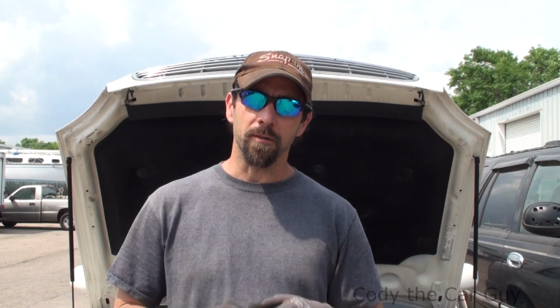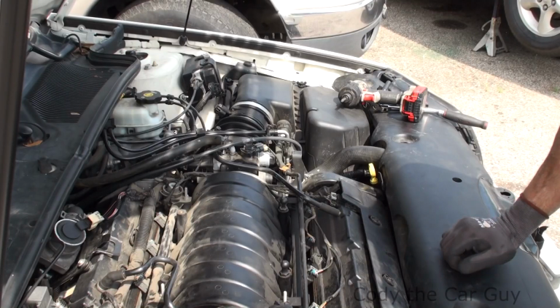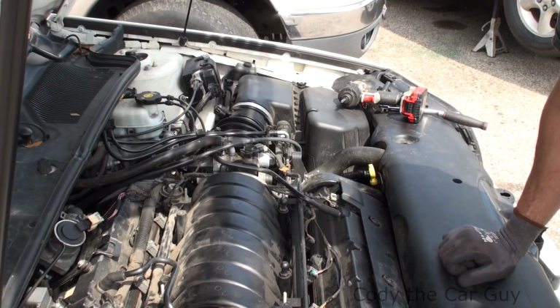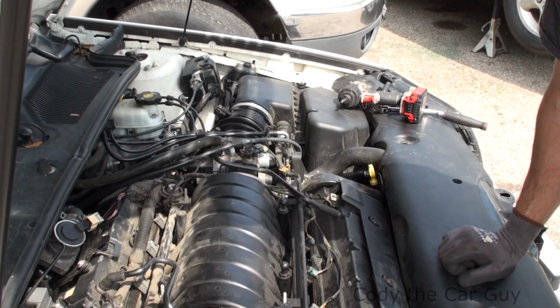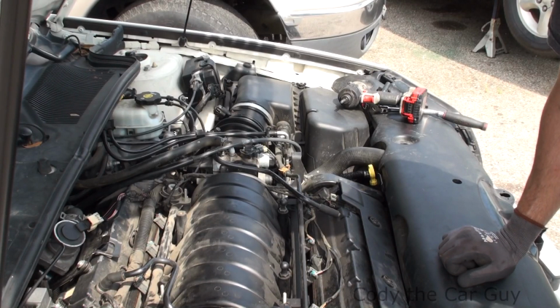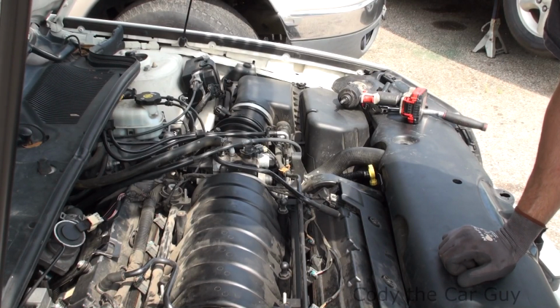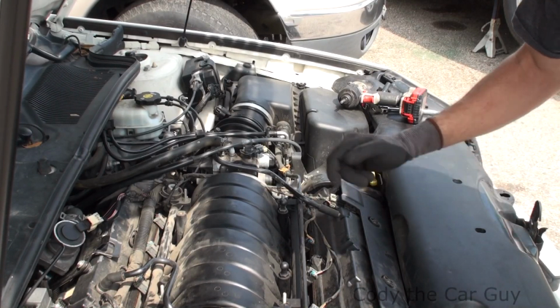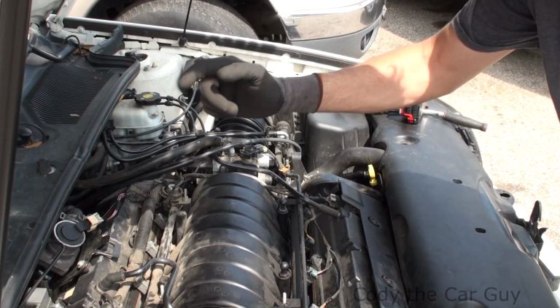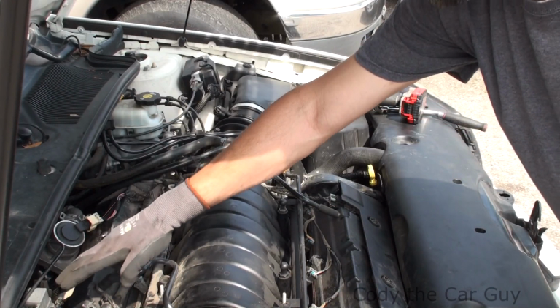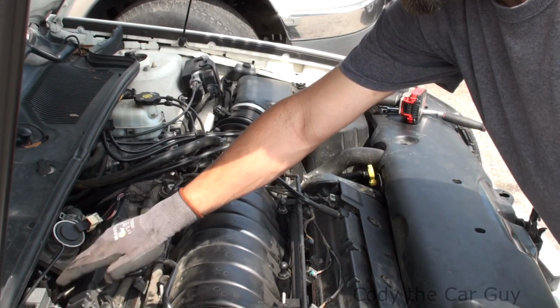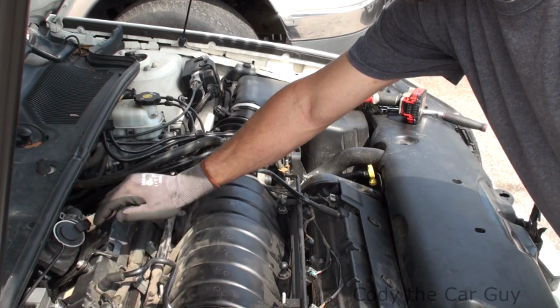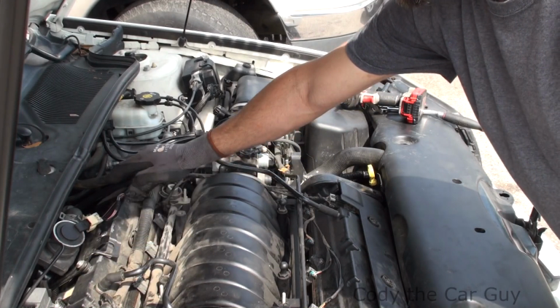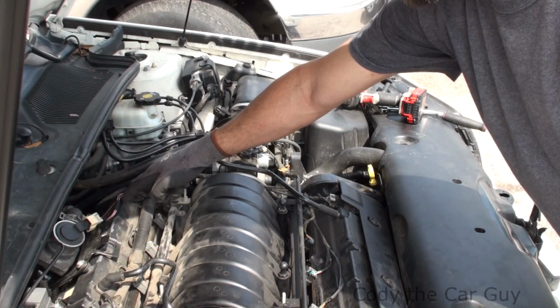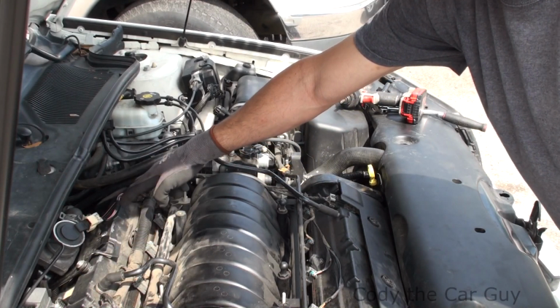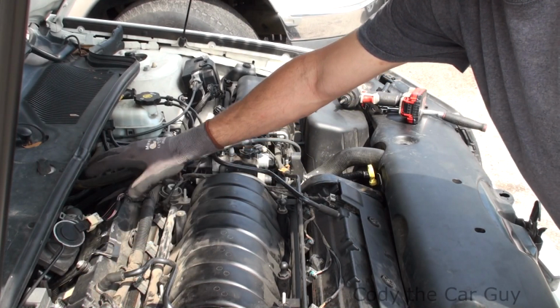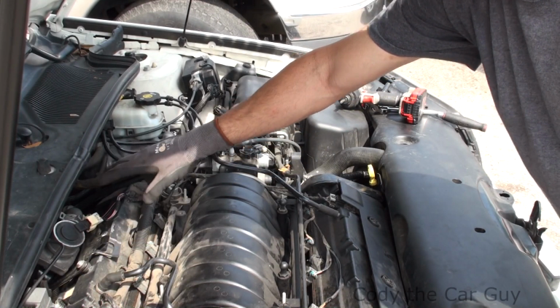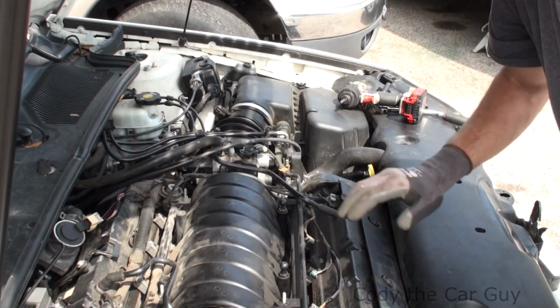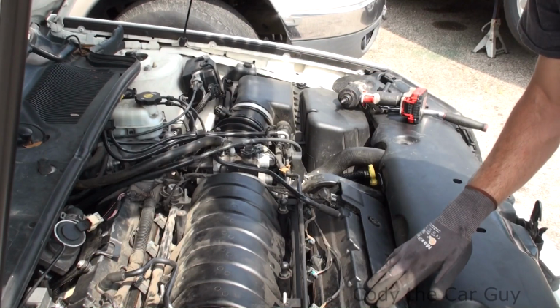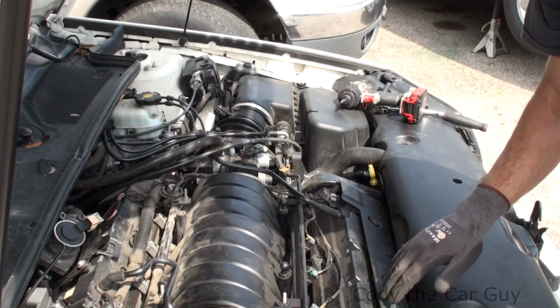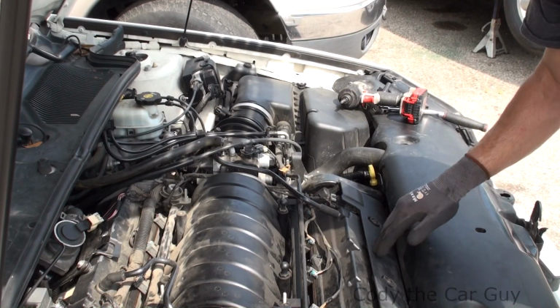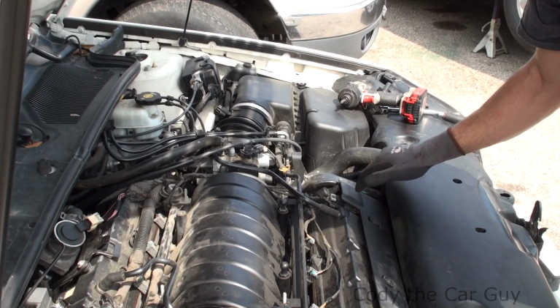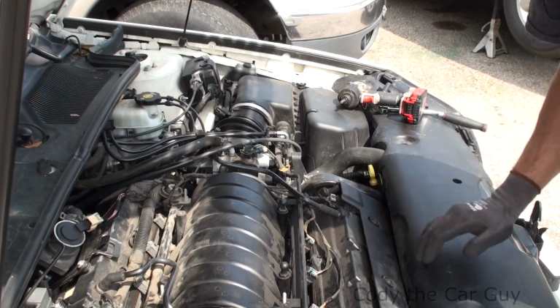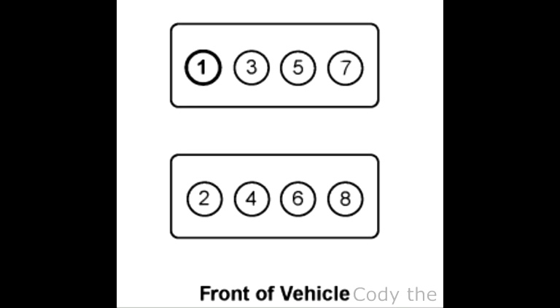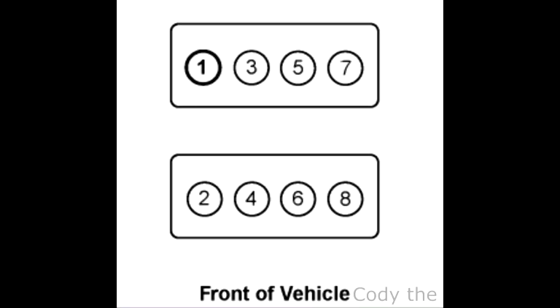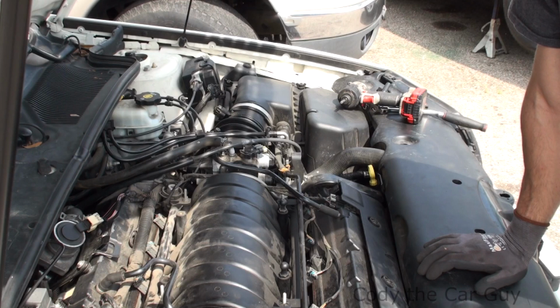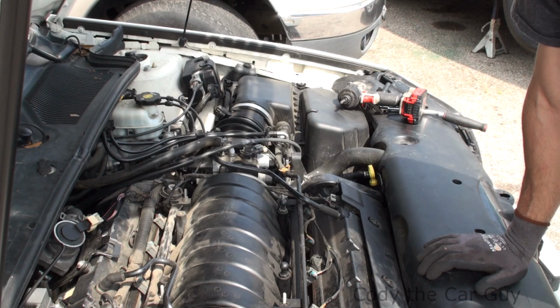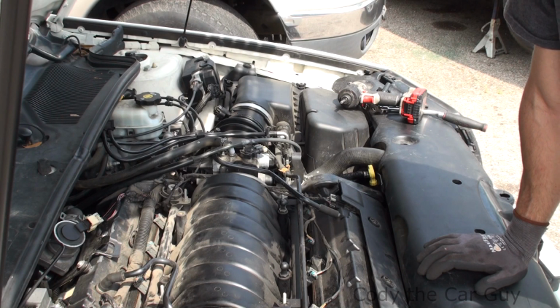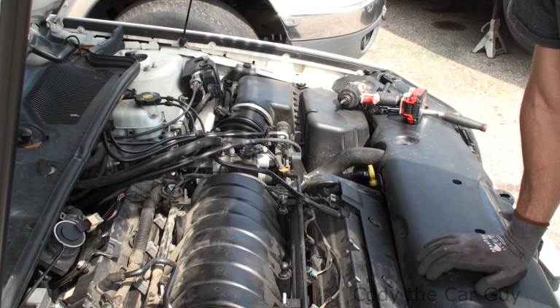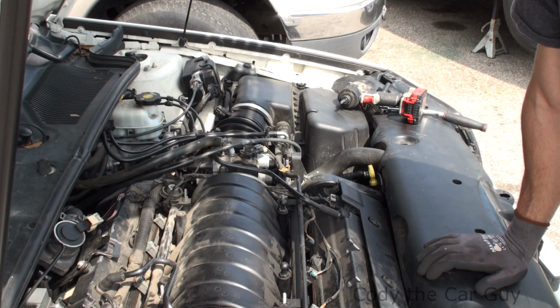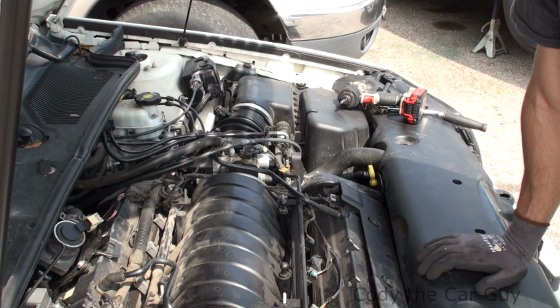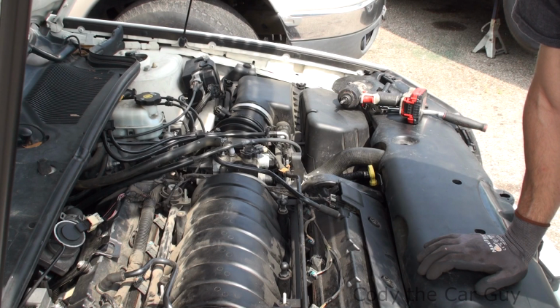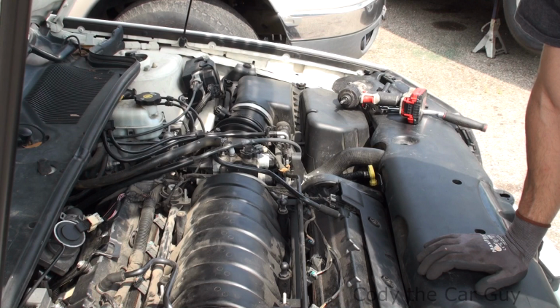On your Cadillac DeVille with the 4.6, this is your cylinder order: it's 1, 3, 5, and 7 on the back side close to your firewall, and on the front of the motor is 2, 4, 6, and 8. I hope that helps you guys troubleshooting your misfires — catch you on the next one.